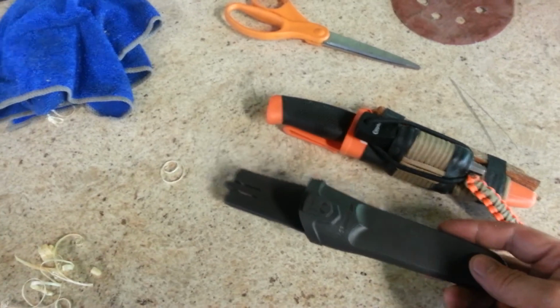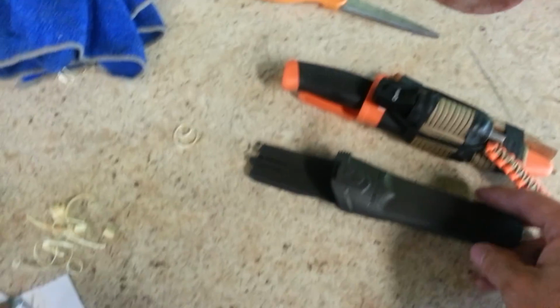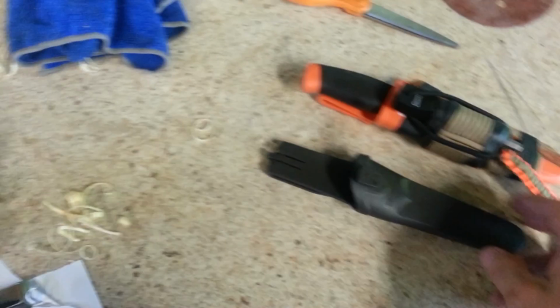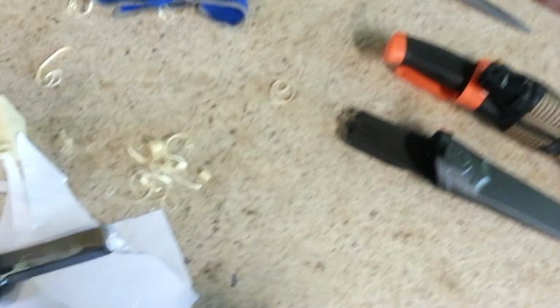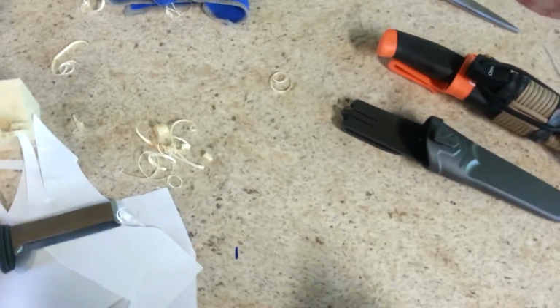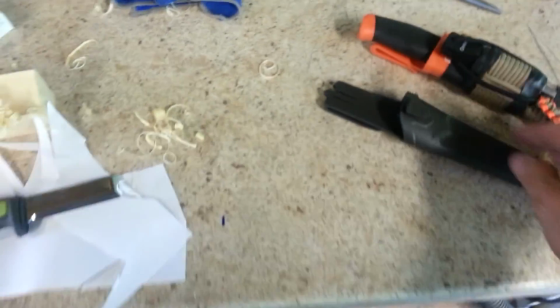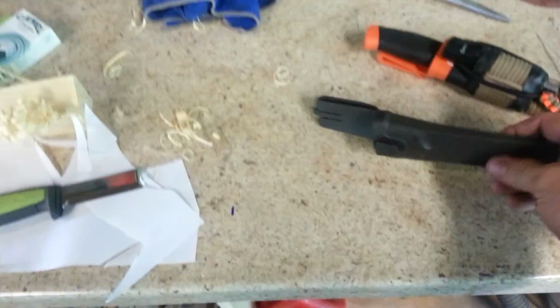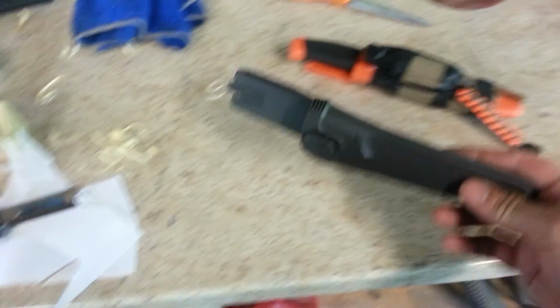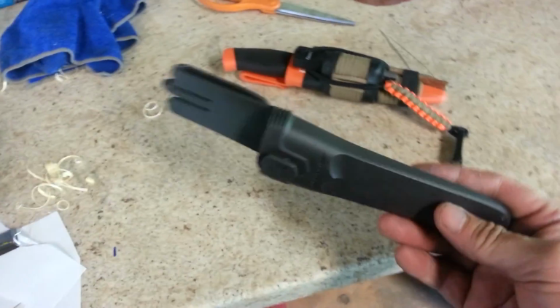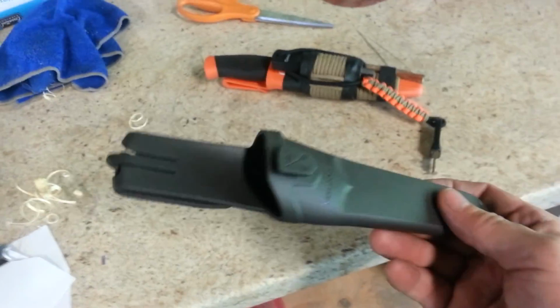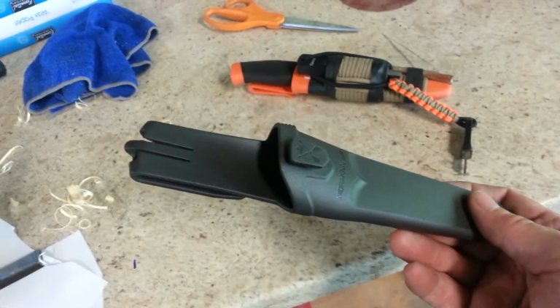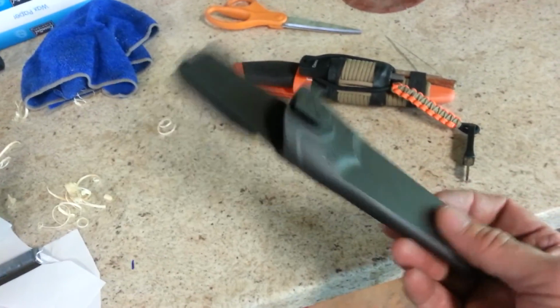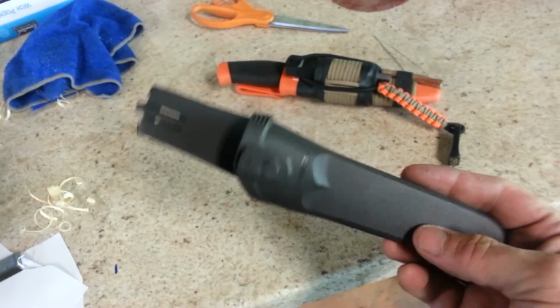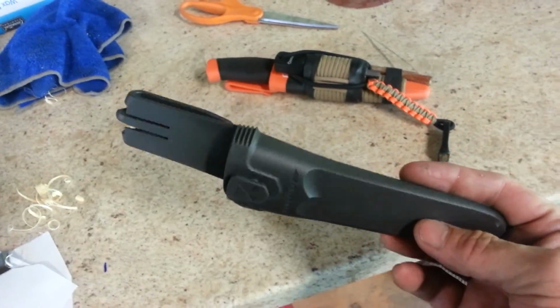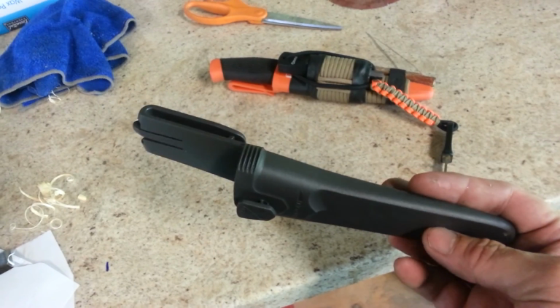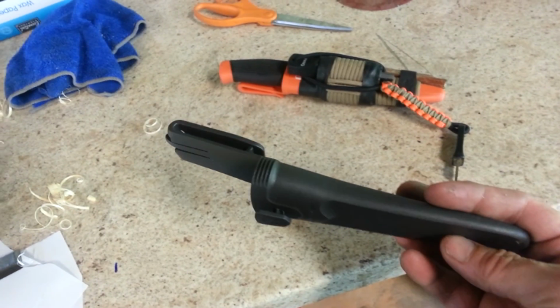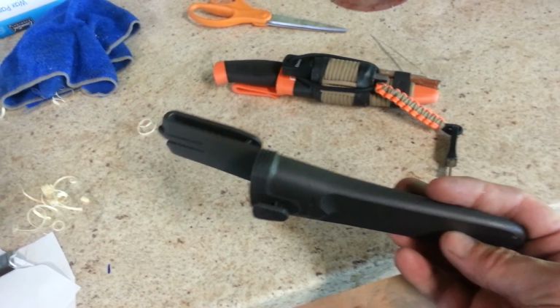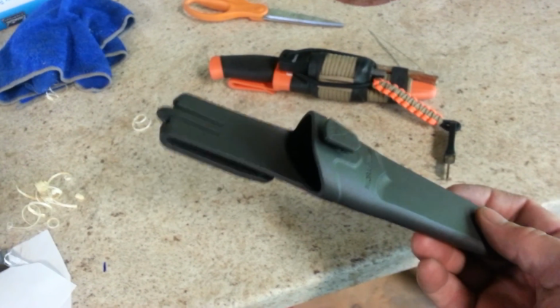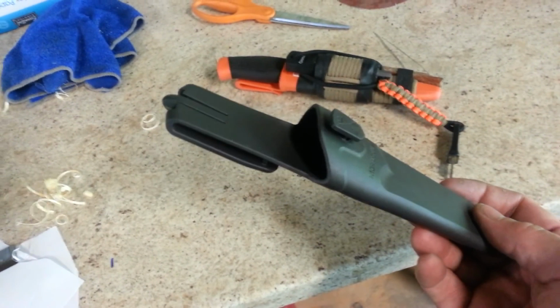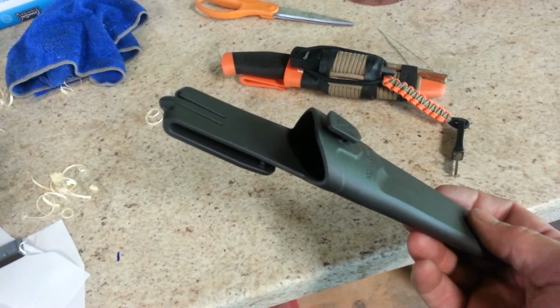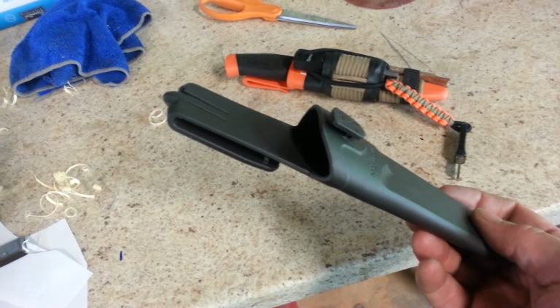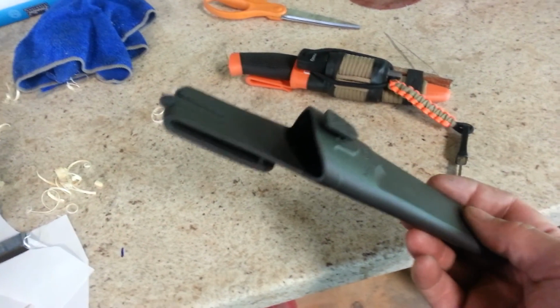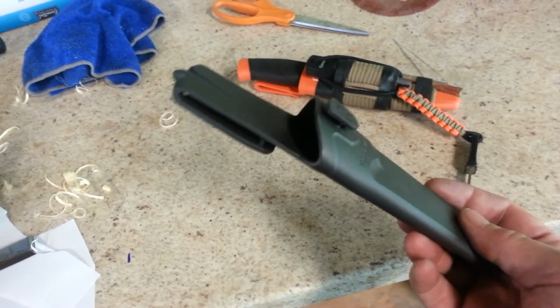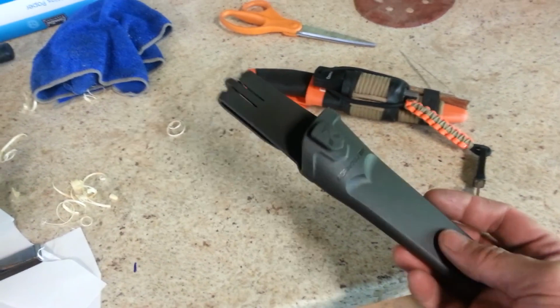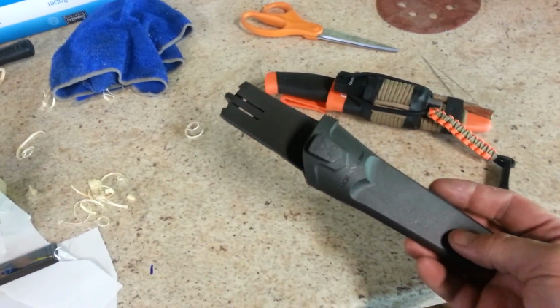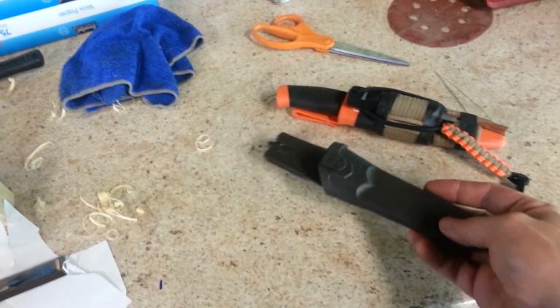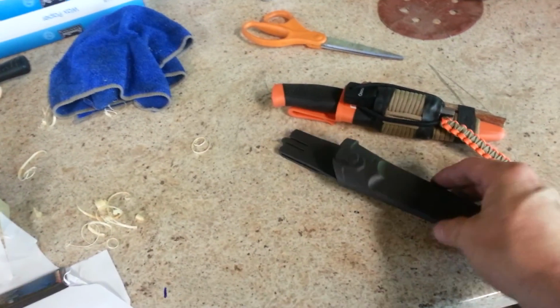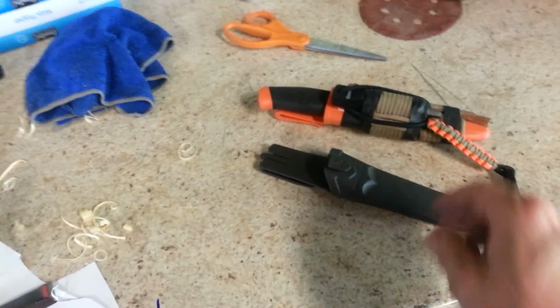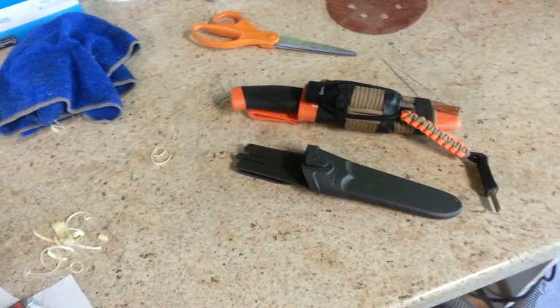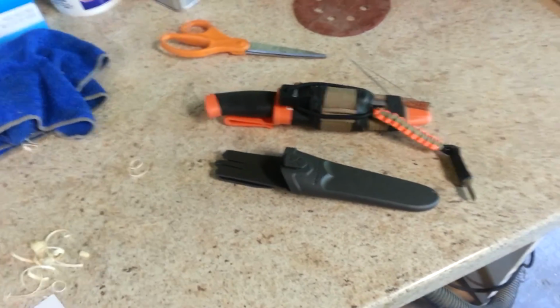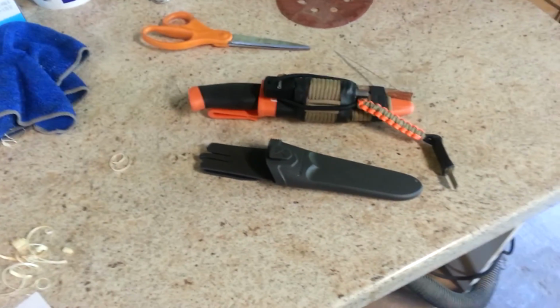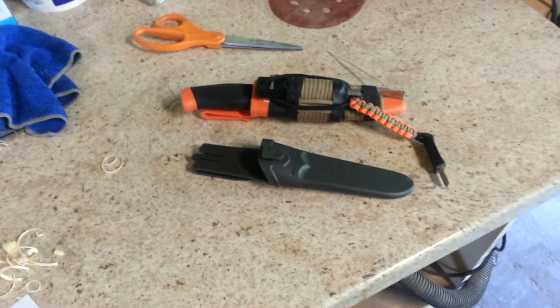Anyway guys, there you go. I'm not sure when I'll get the sheath done, but hopefully sometime this week — maybe Sunday. We'll see what happens. Let me know what you think. Talk to you later, bye-bye.